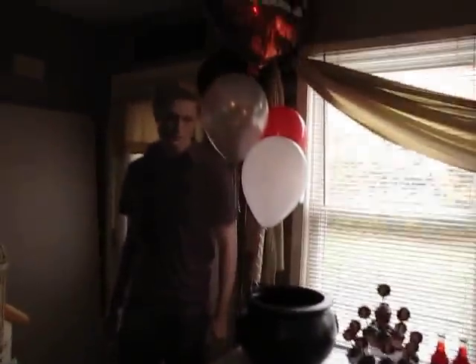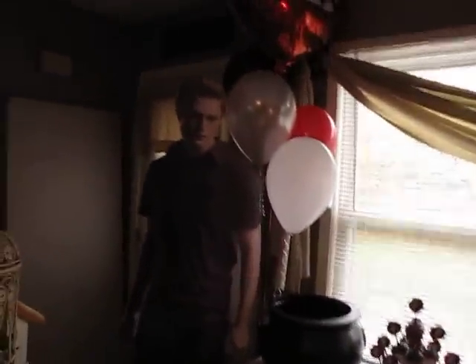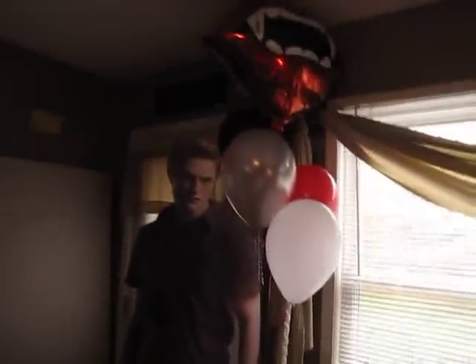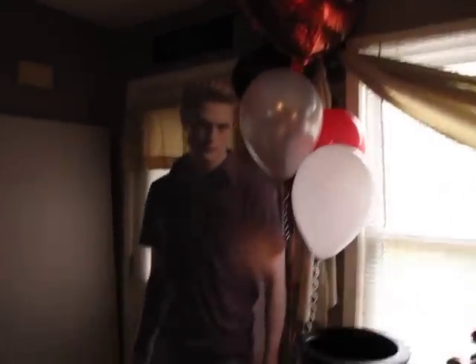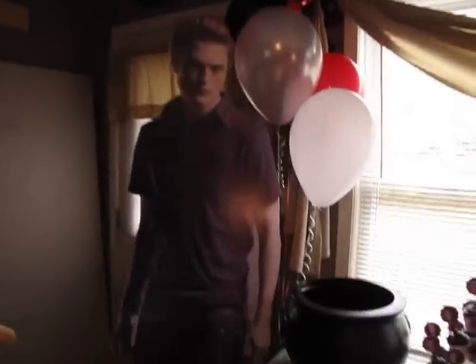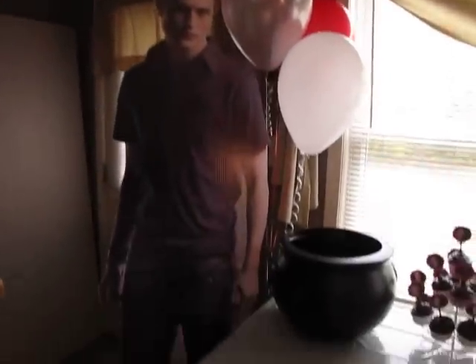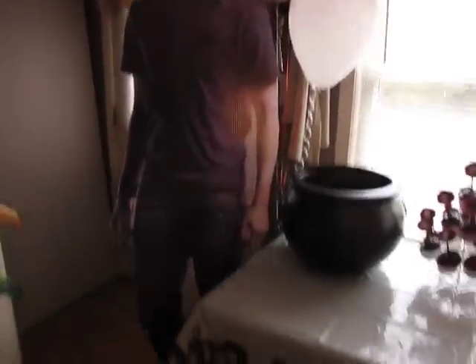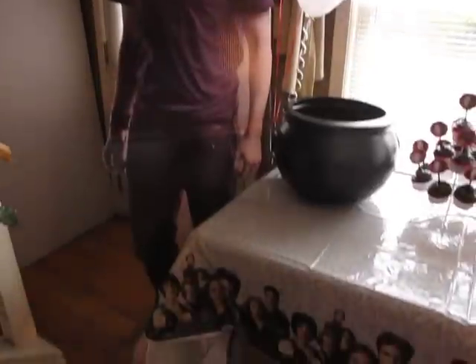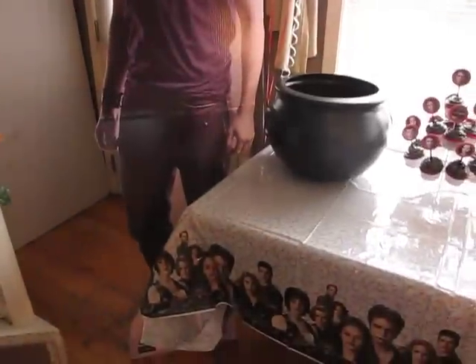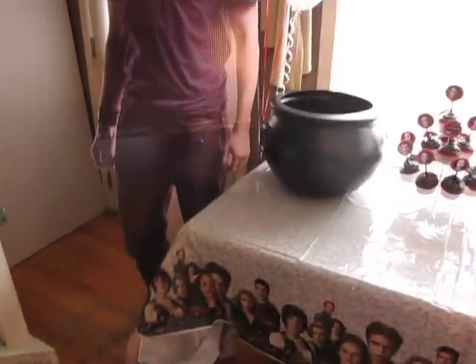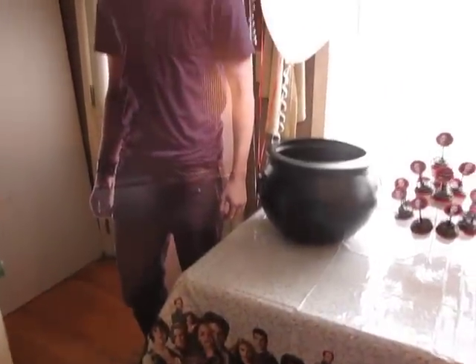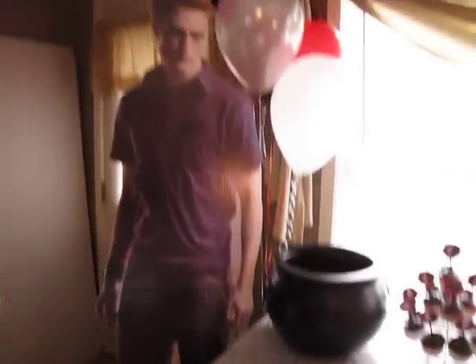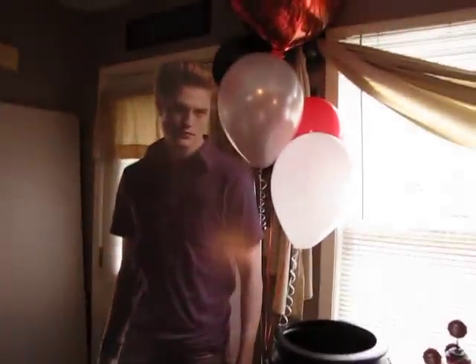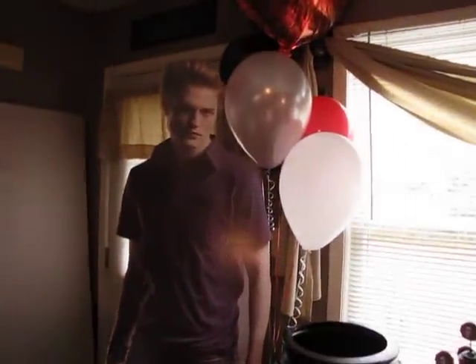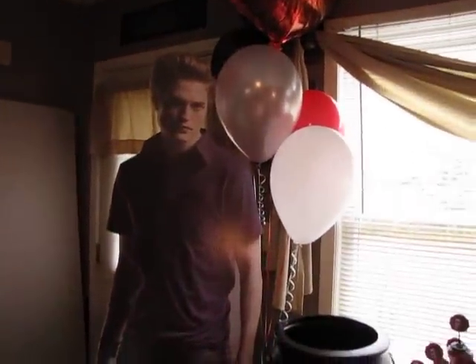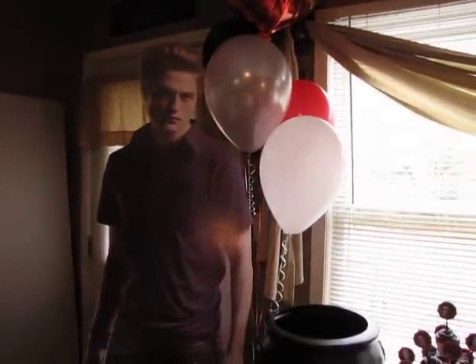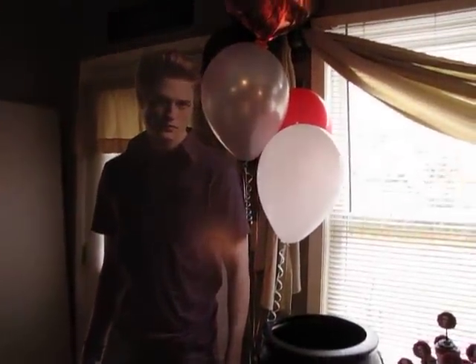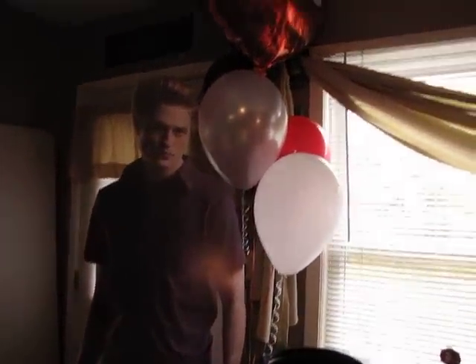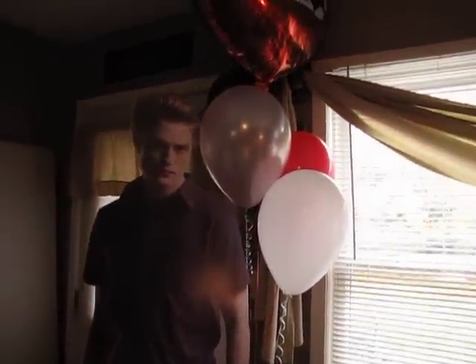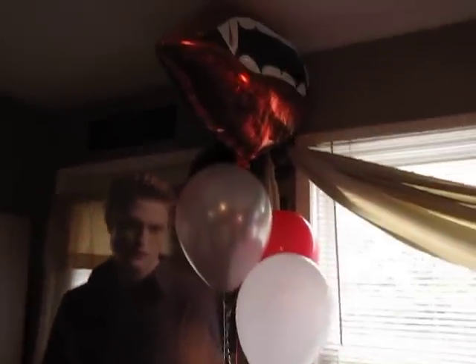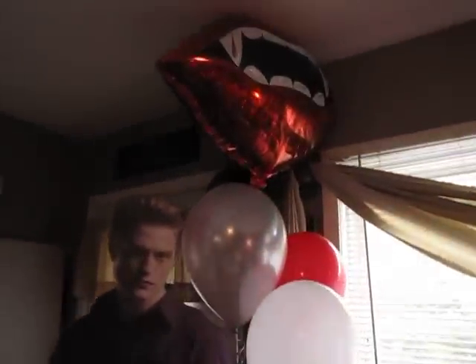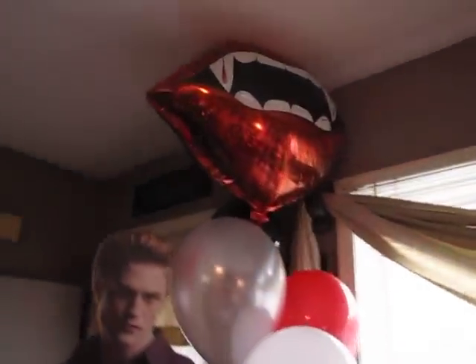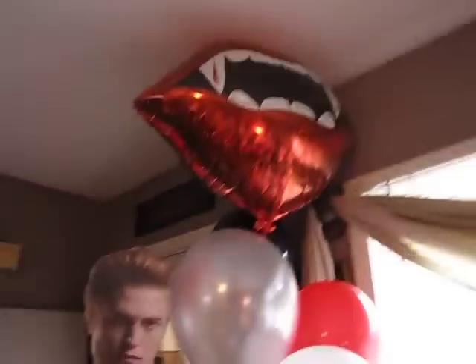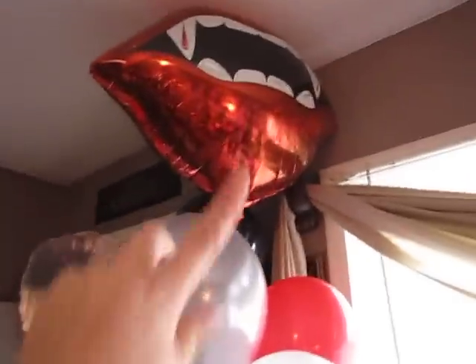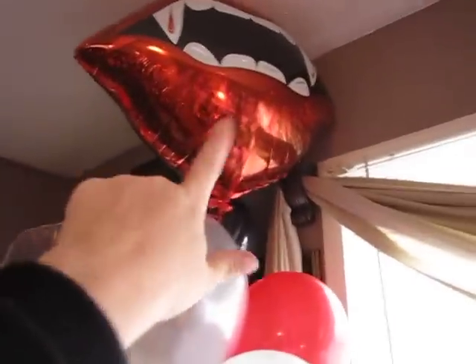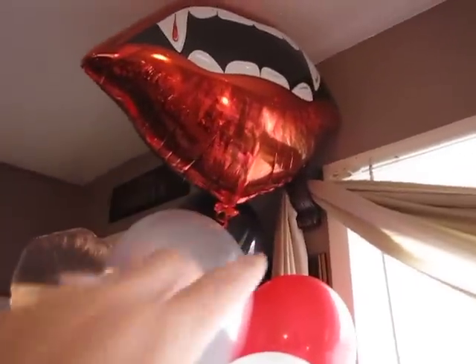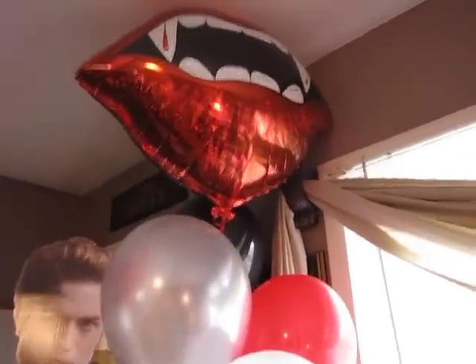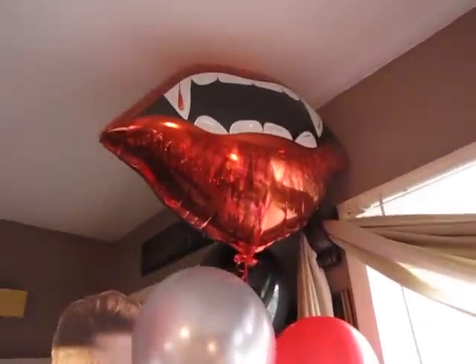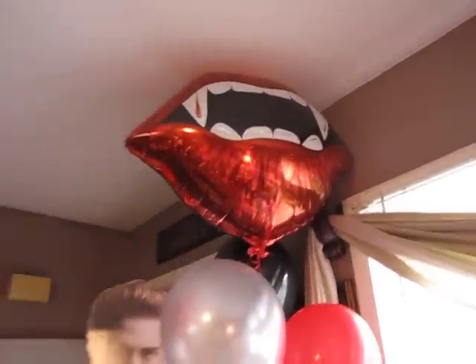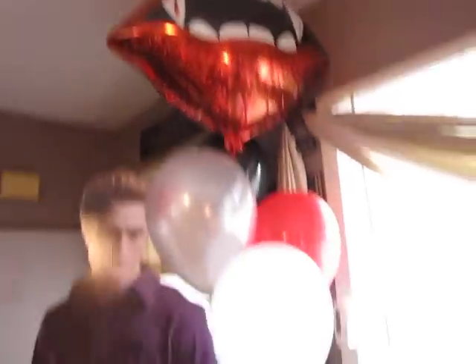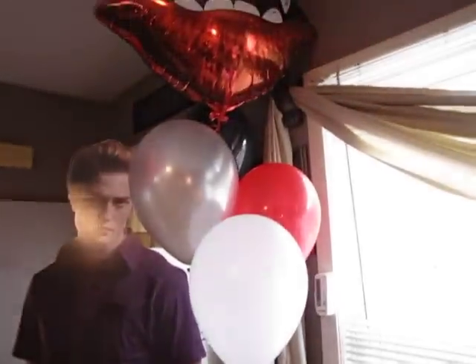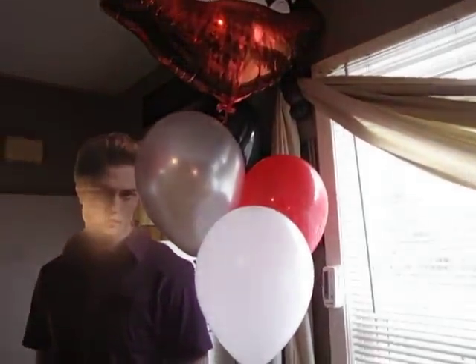And we got her the big stand up of Edward. My dog is like petrified of that thing, of him. And we got her the teeth, the vampire mouth, the balloons.